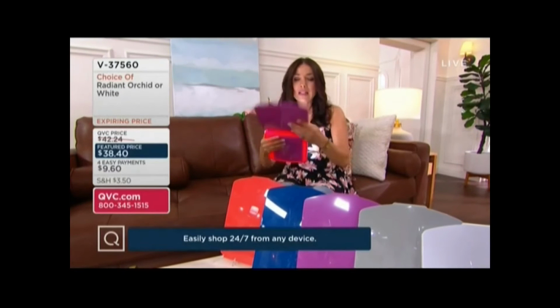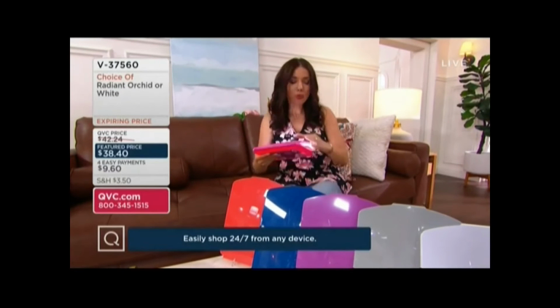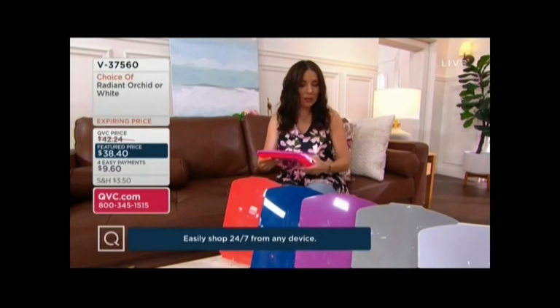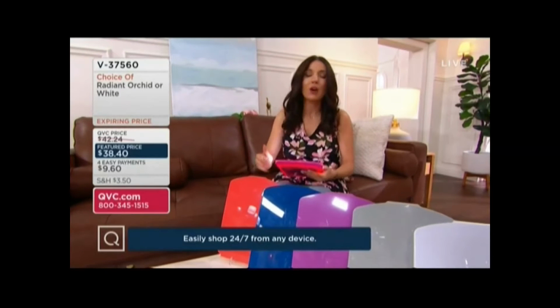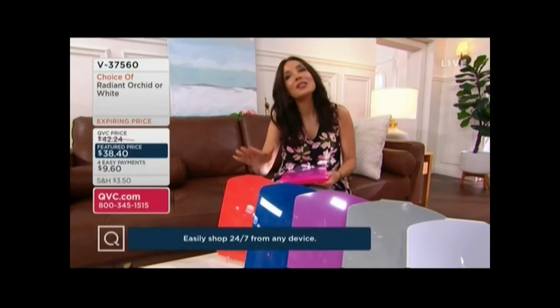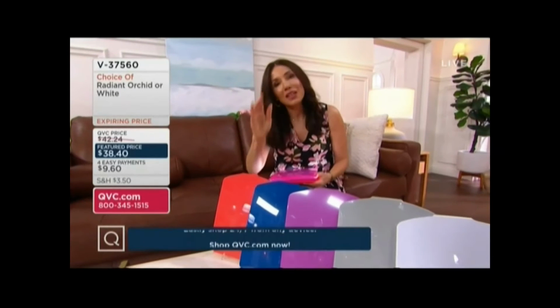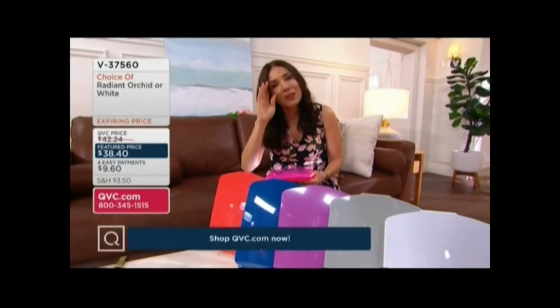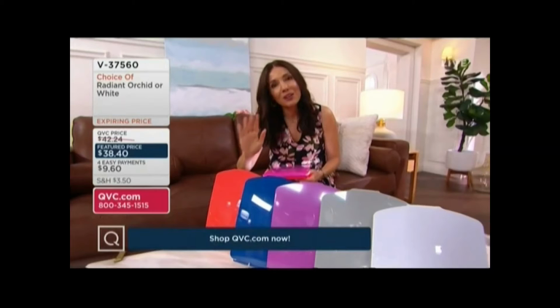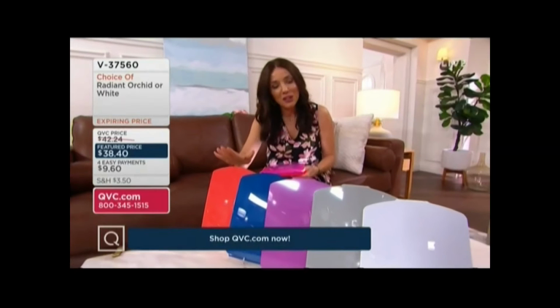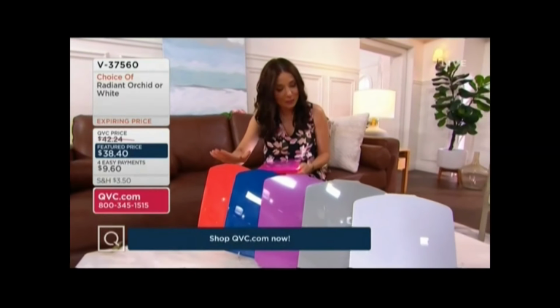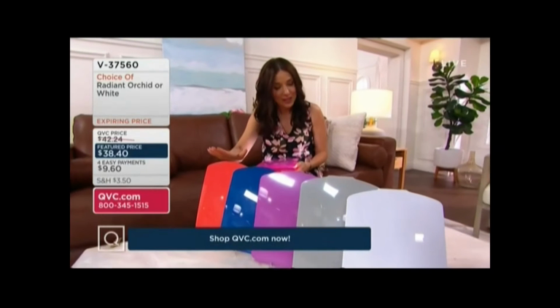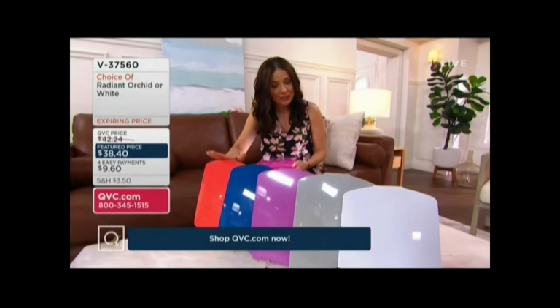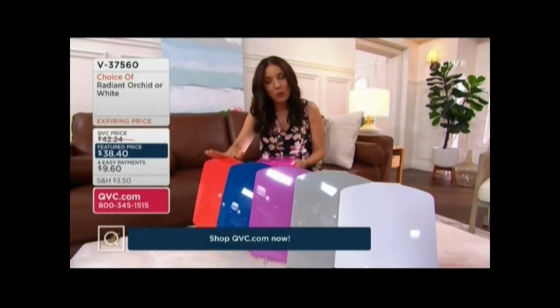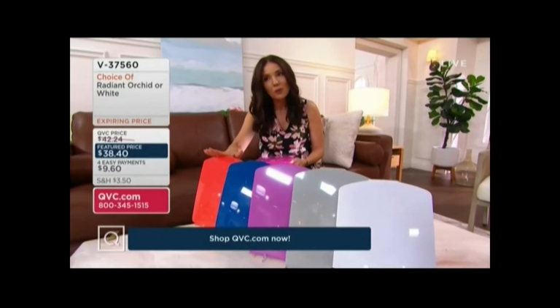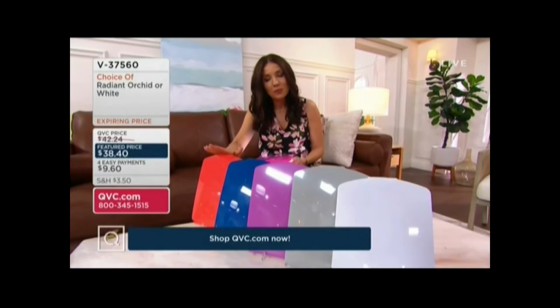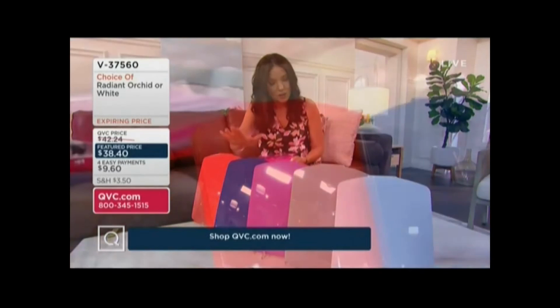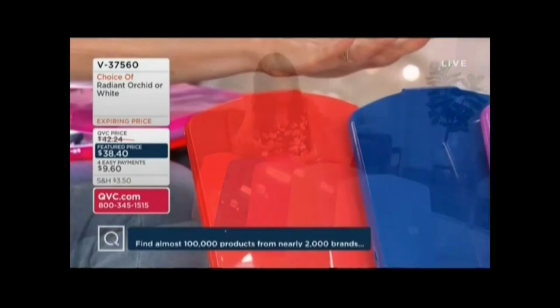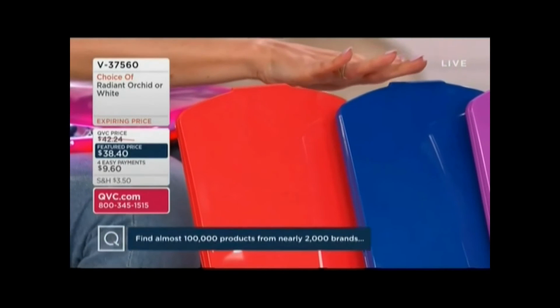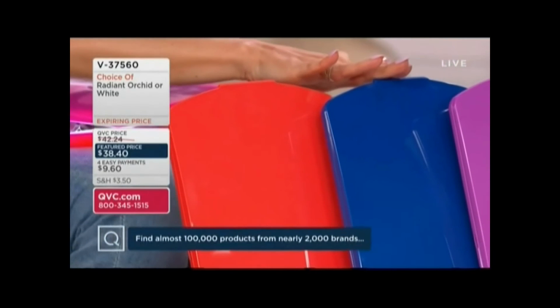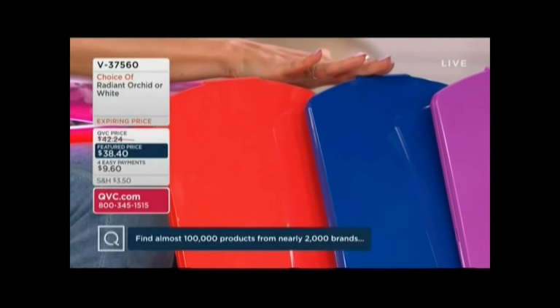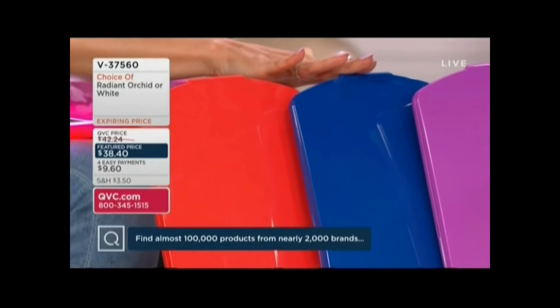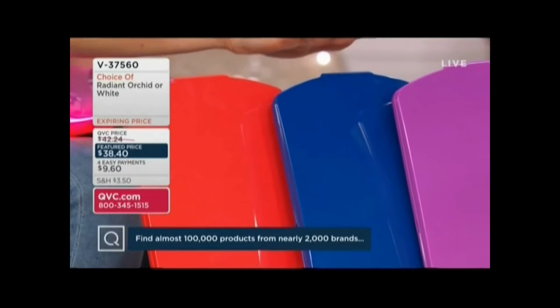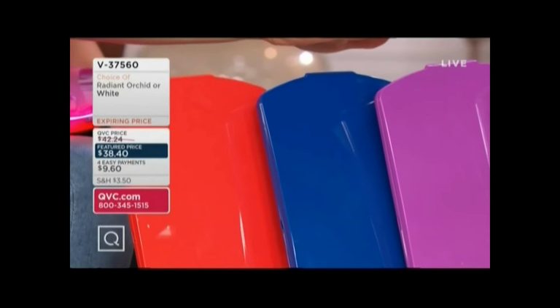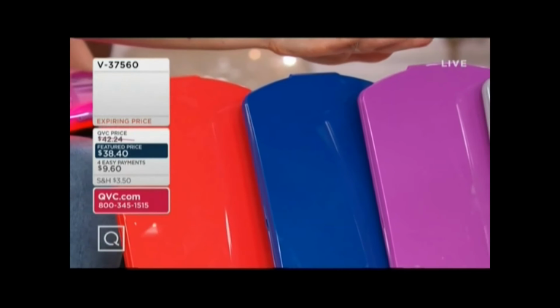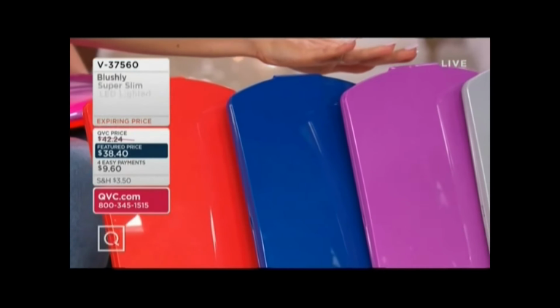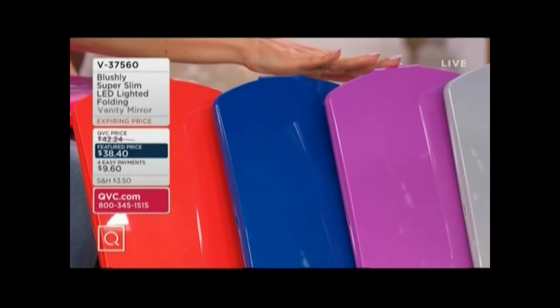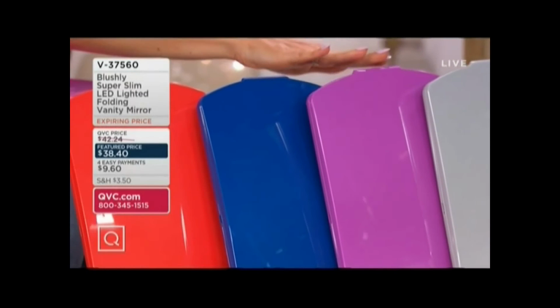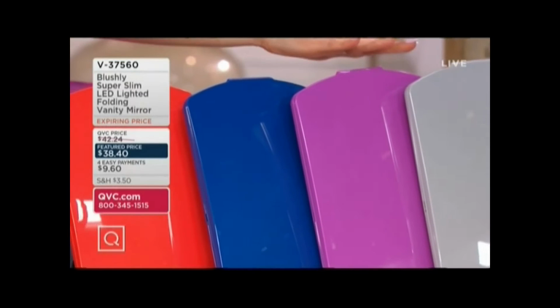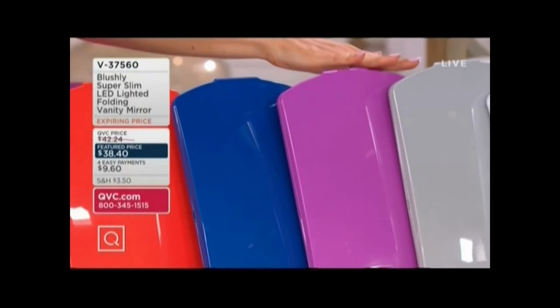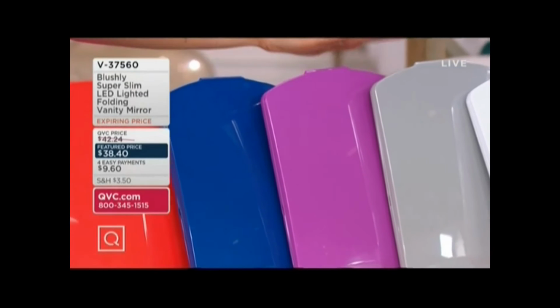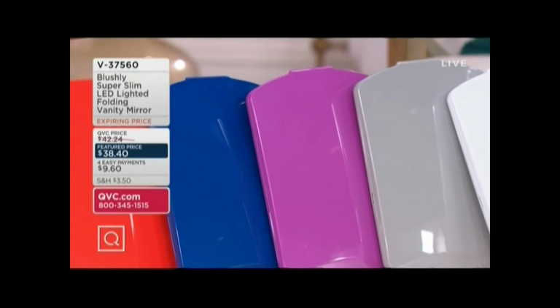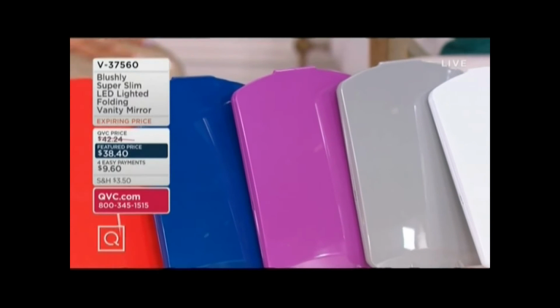Let's go through the colors. They all do the same thing — just pick the color that makes you happiest. Living Coral, Blue, Orchid, Gray, and White.